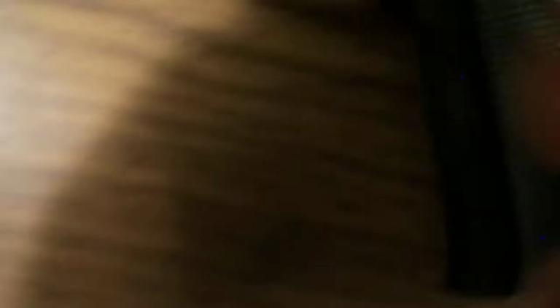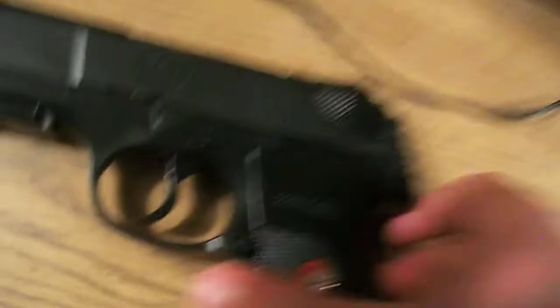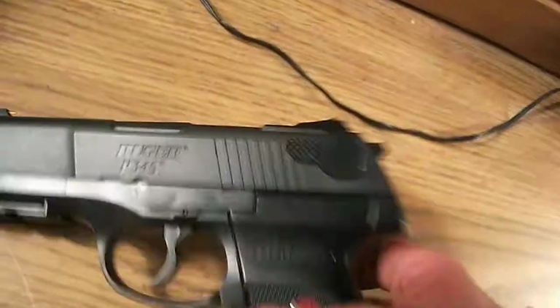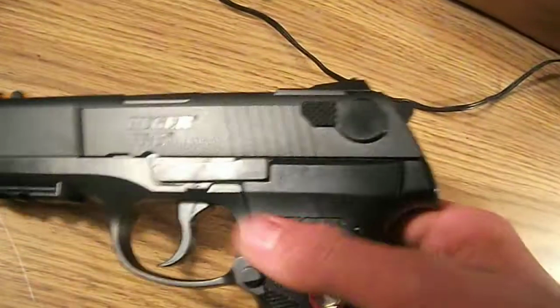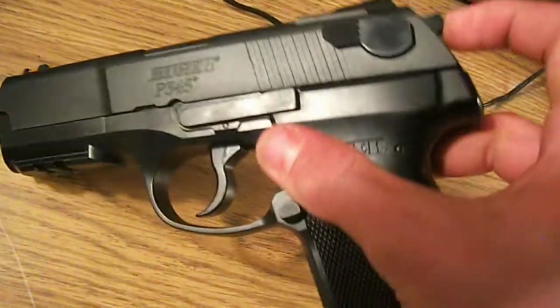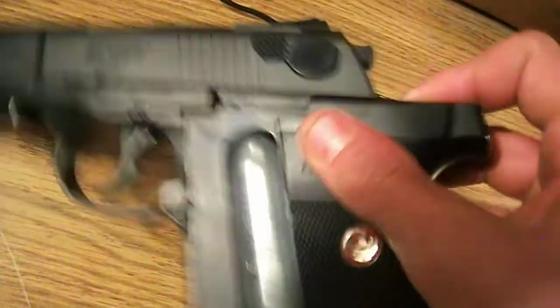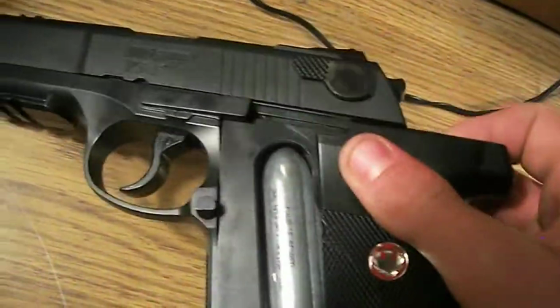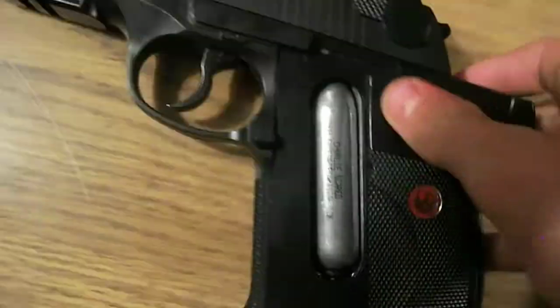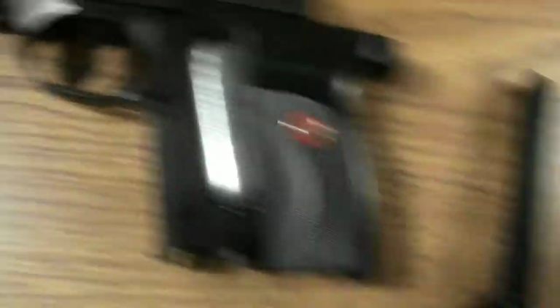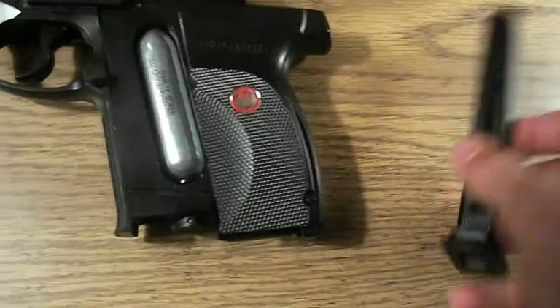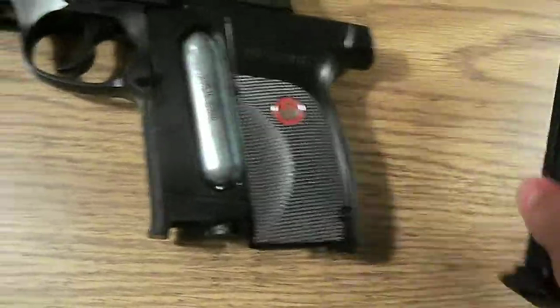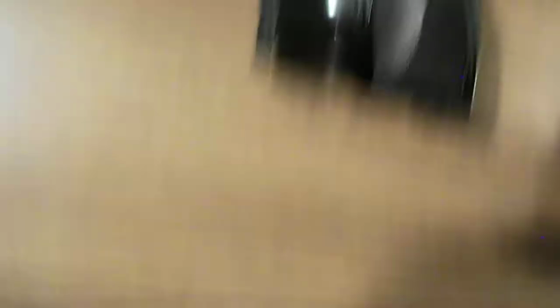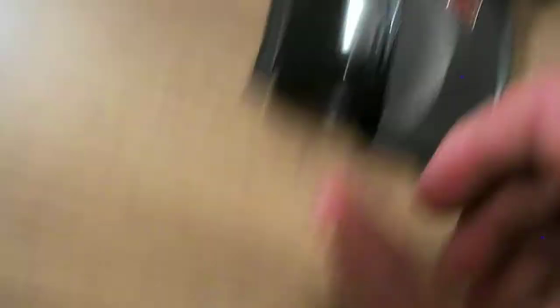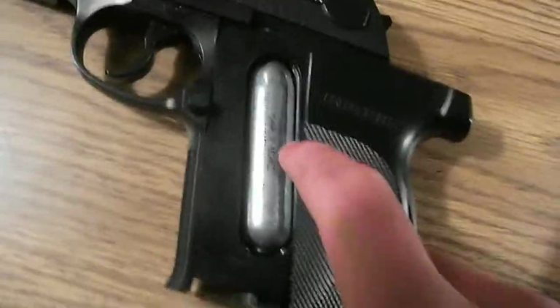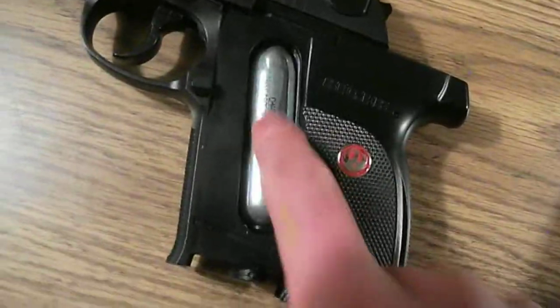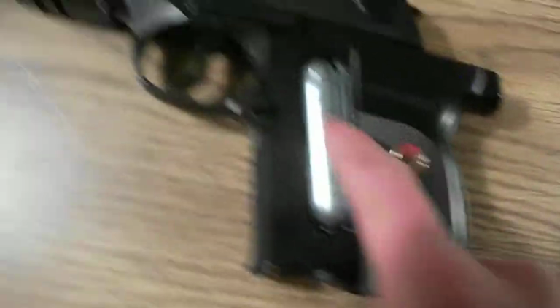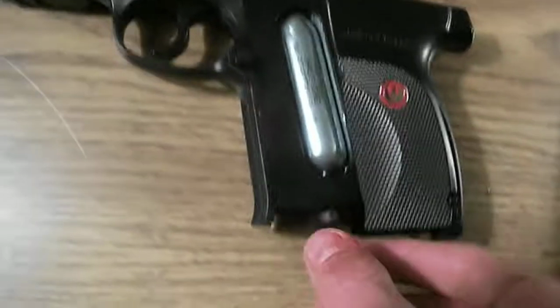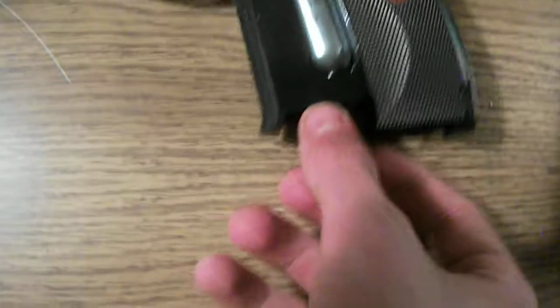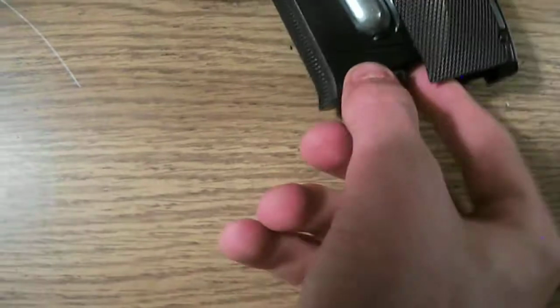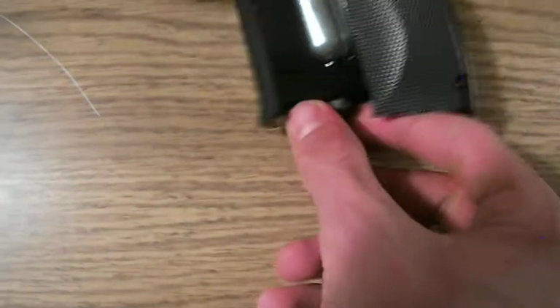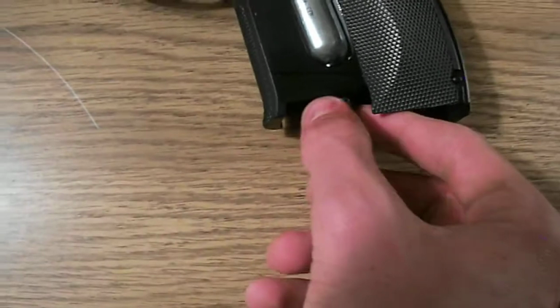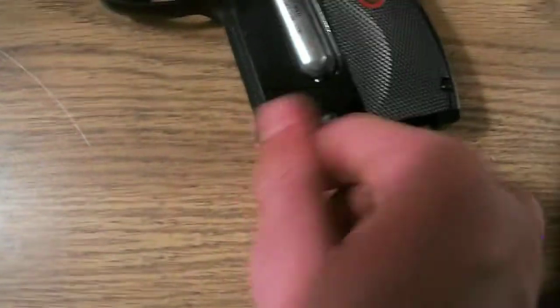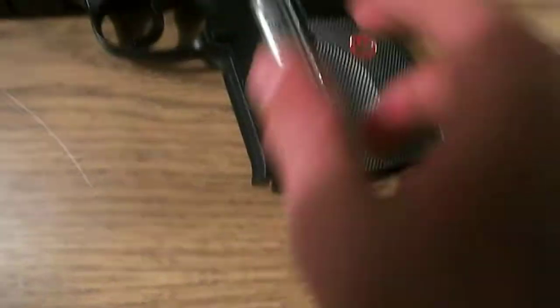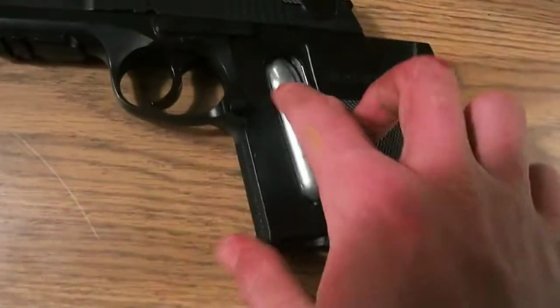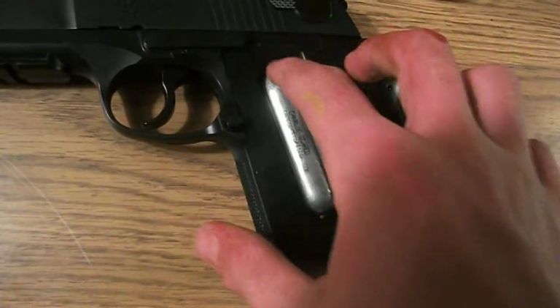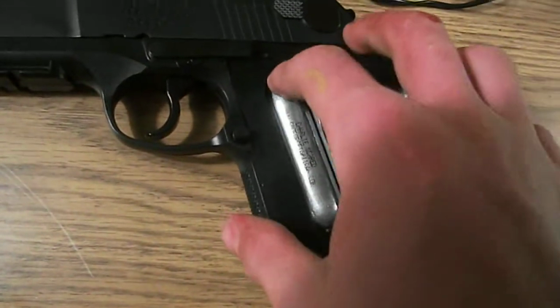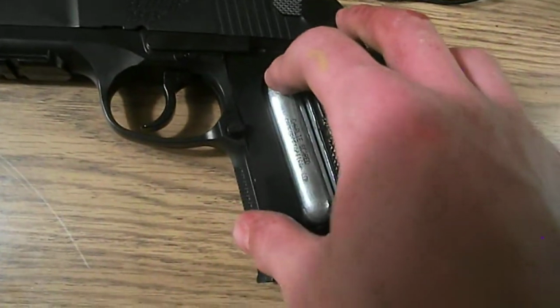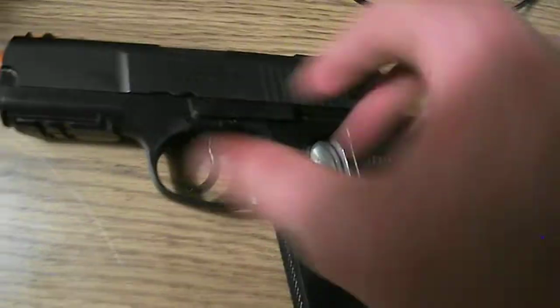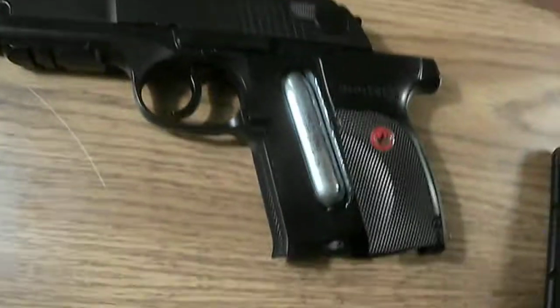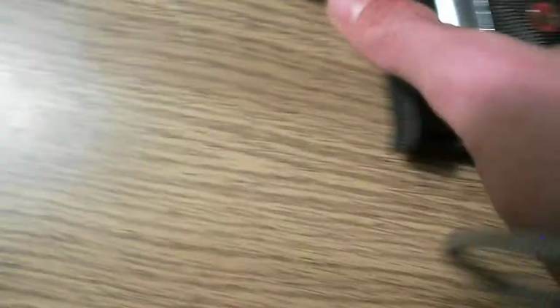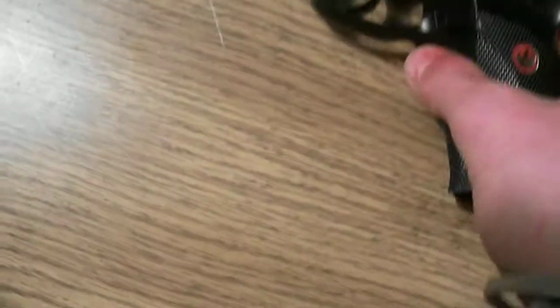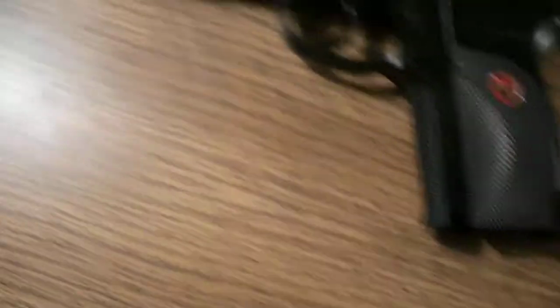Put your CO2 in by pulling this back, which only pulls back if the mag is out. You put your CO2 in here, and then you just turn this to the right. And then as soon as you hear it, you just close it up.